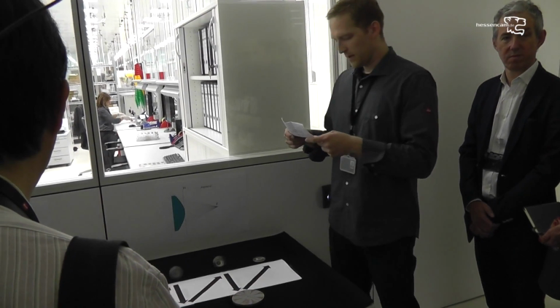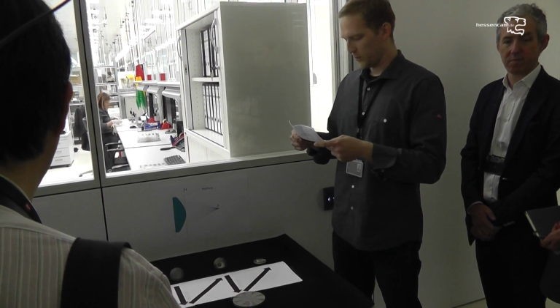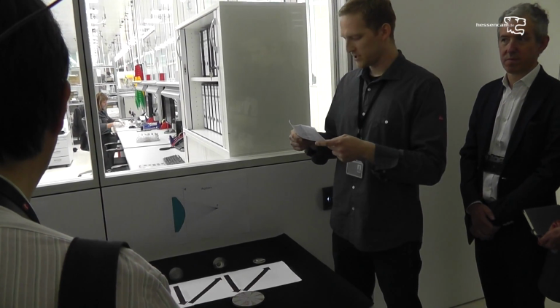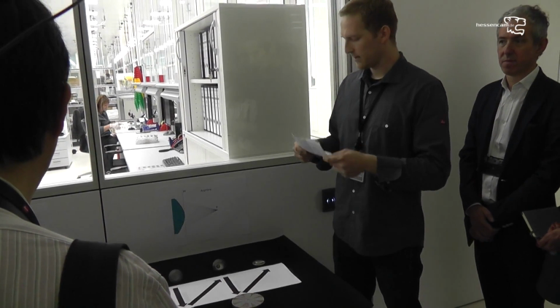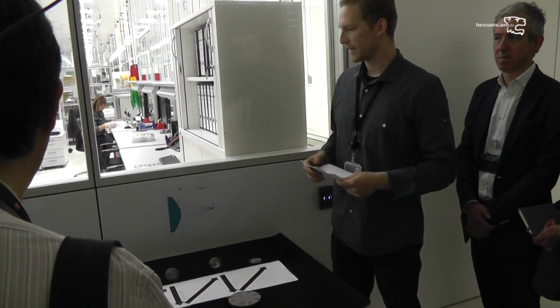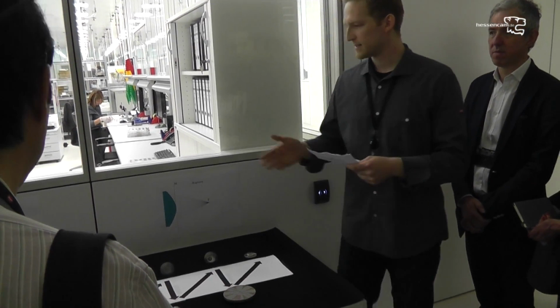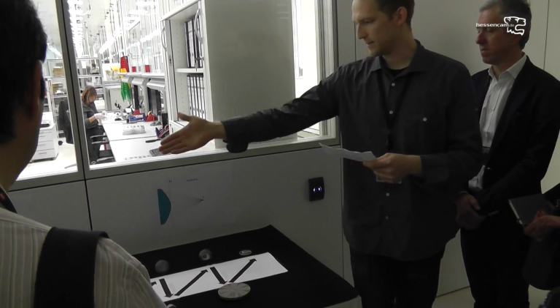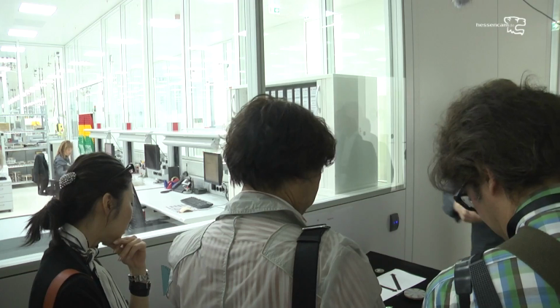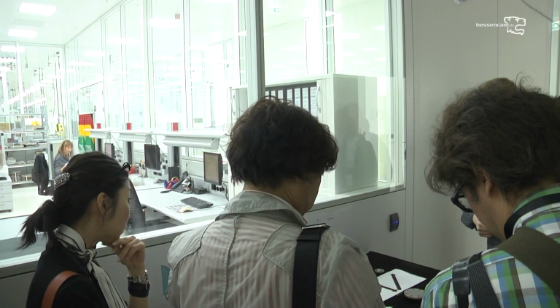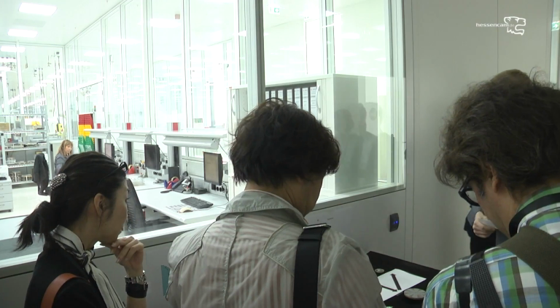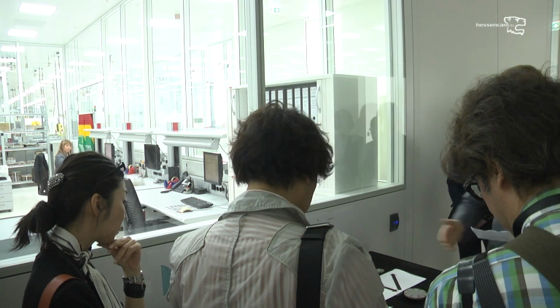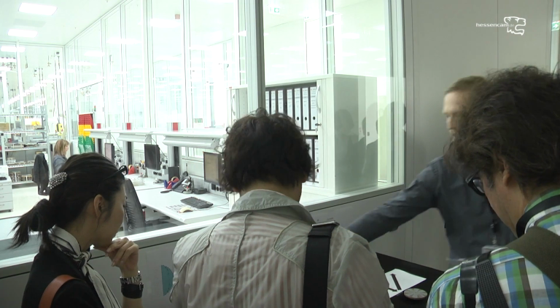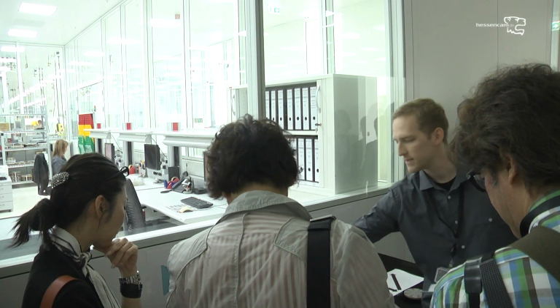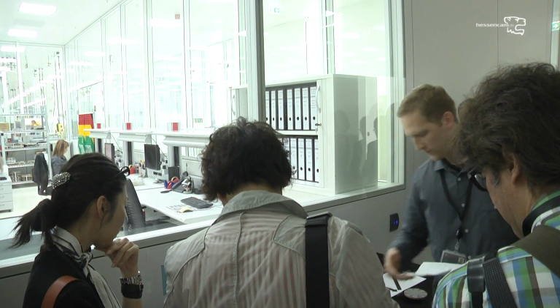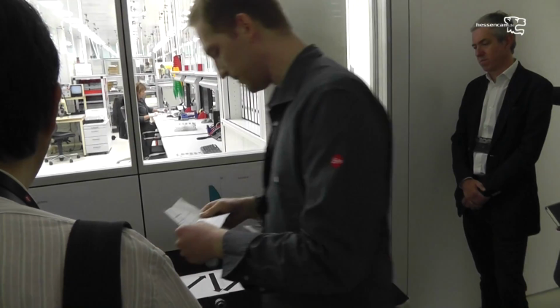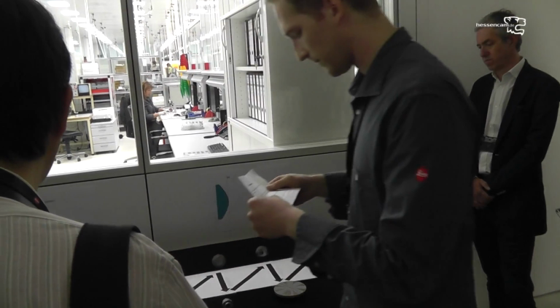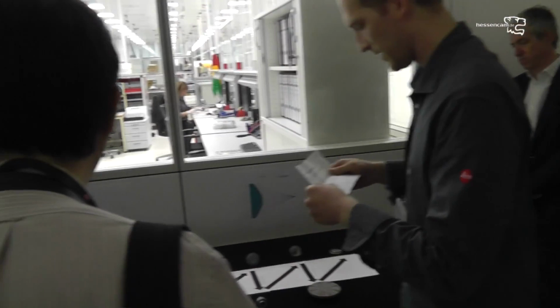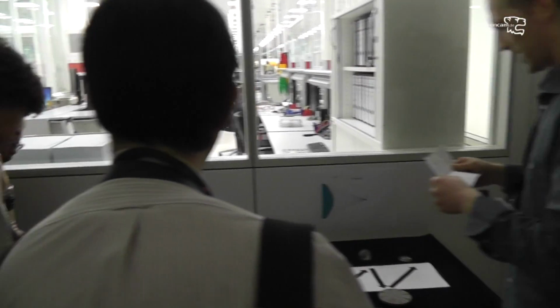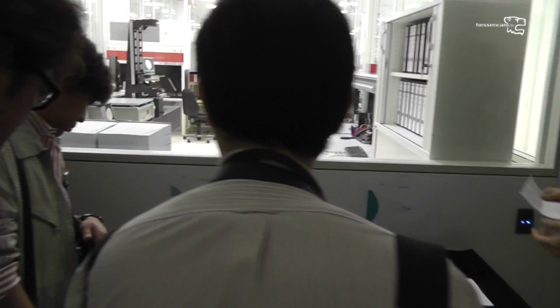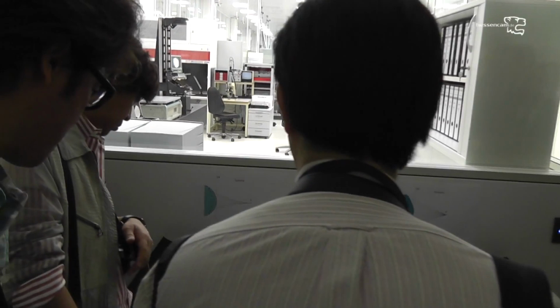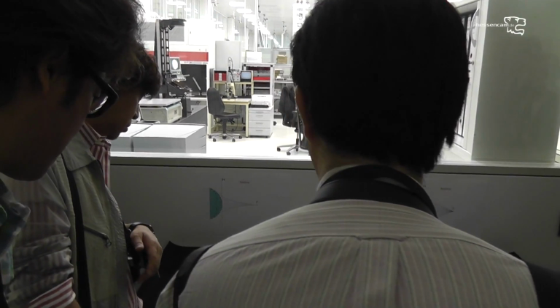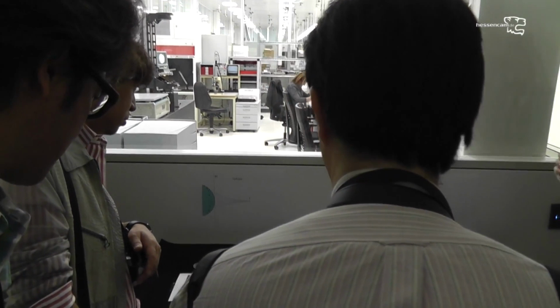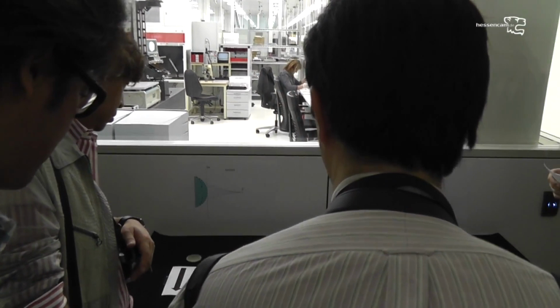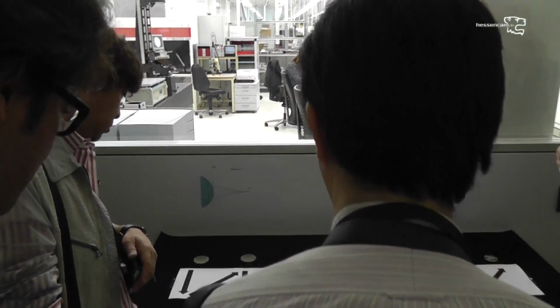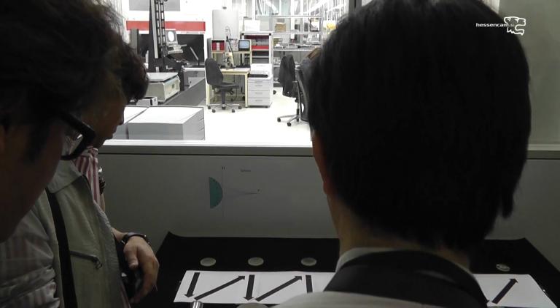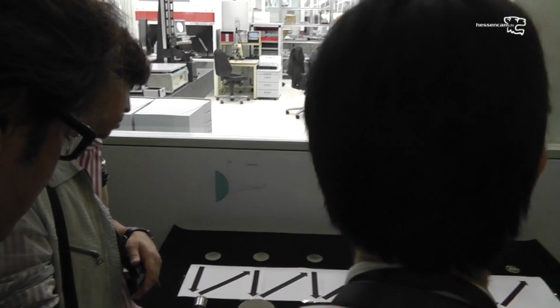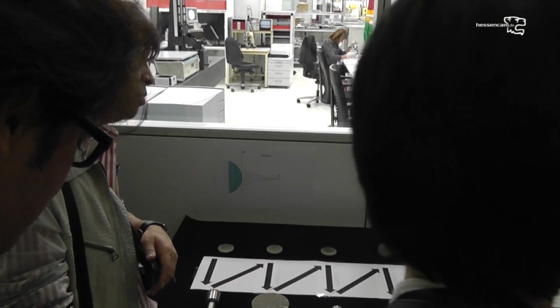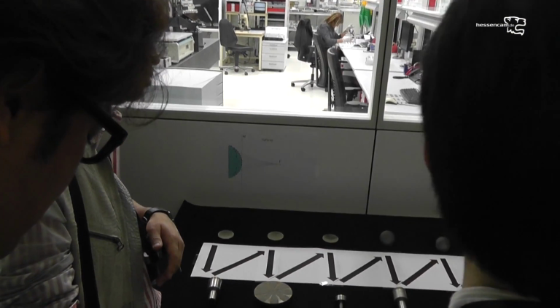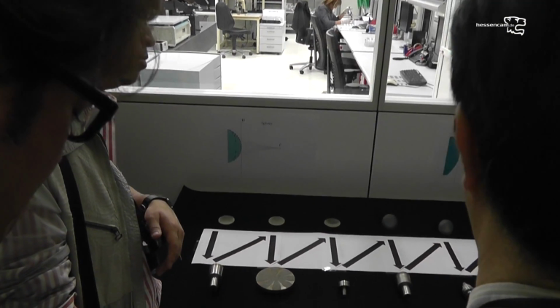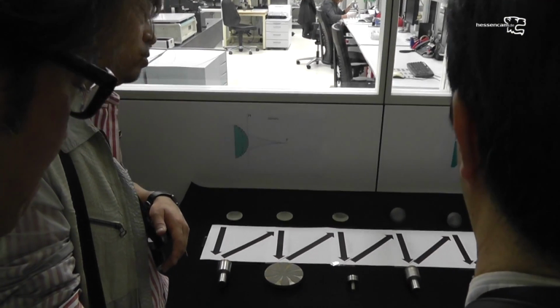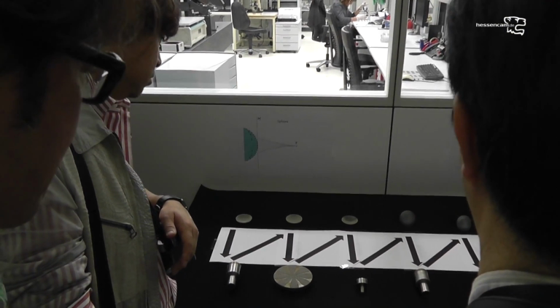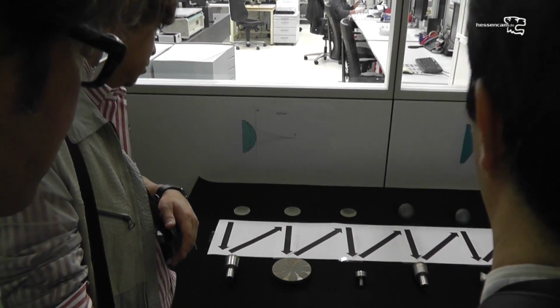The production line starts with the pressed glass blank, as you can see in the front. In the first step, the blank gets ground with a special diamond grinding tool.